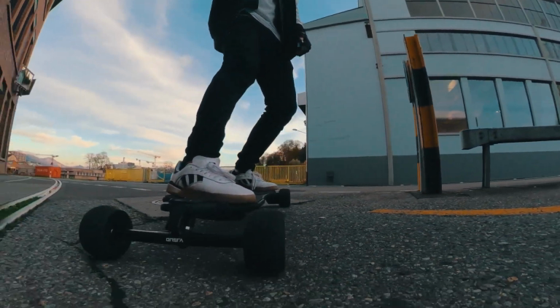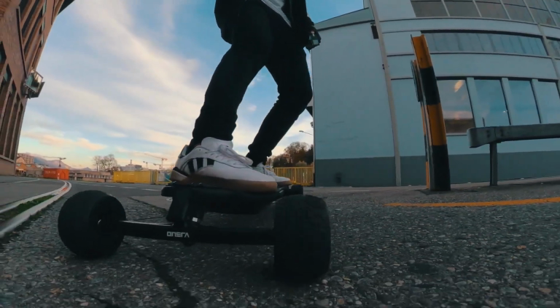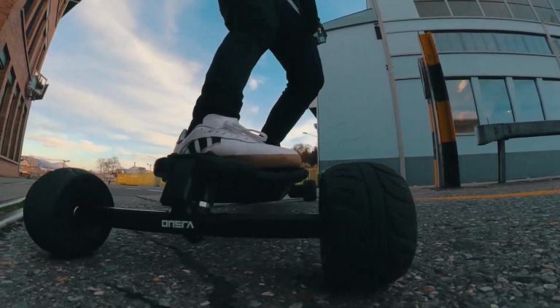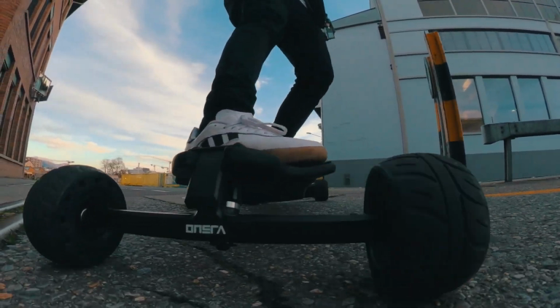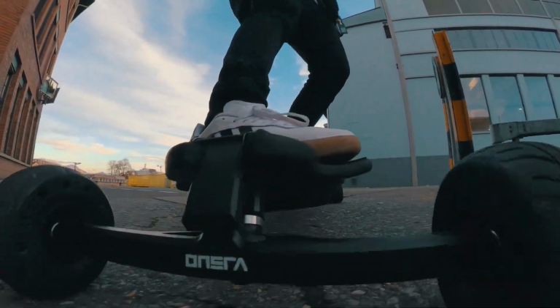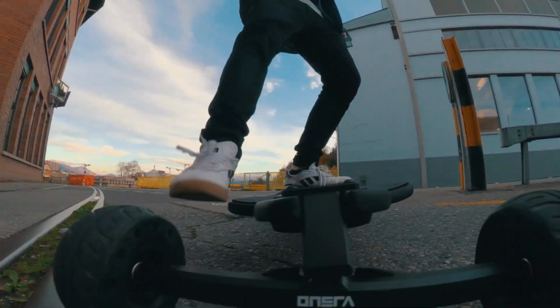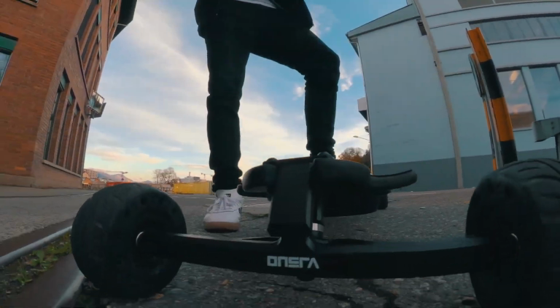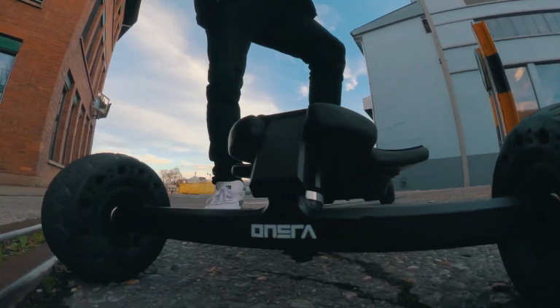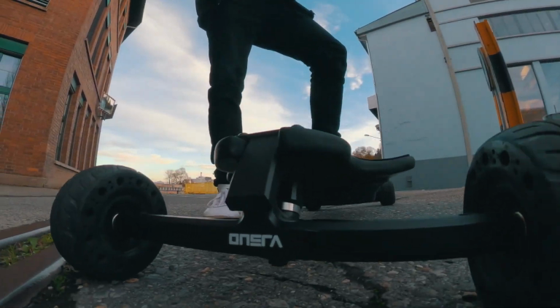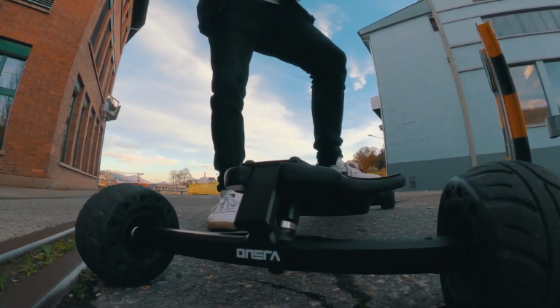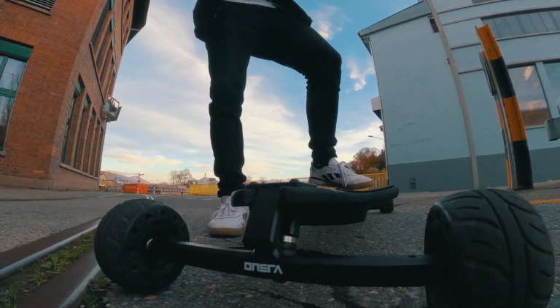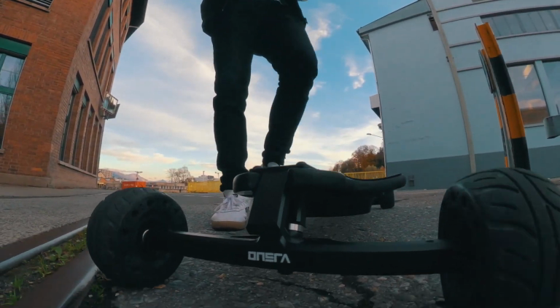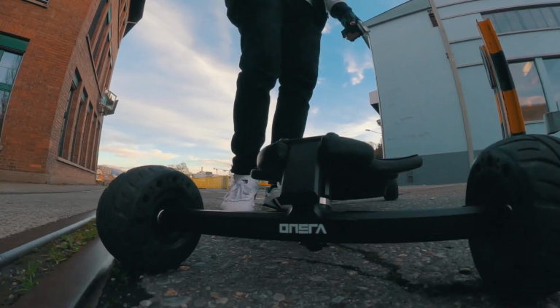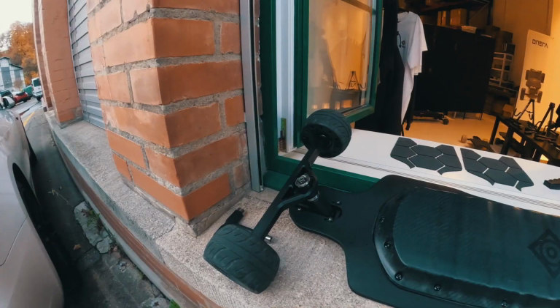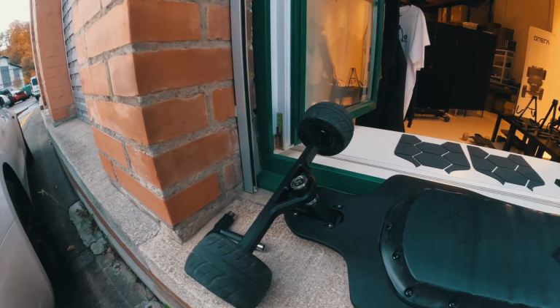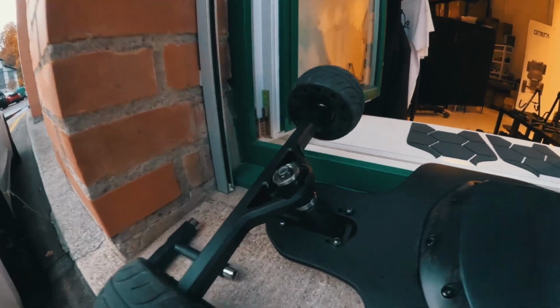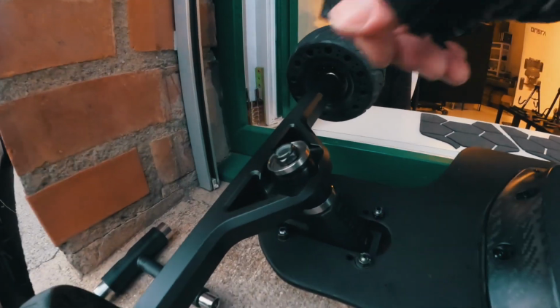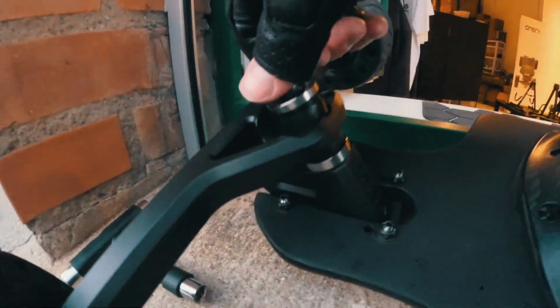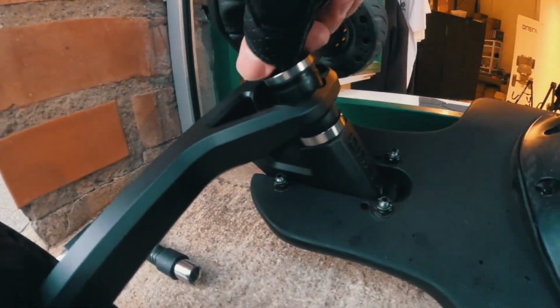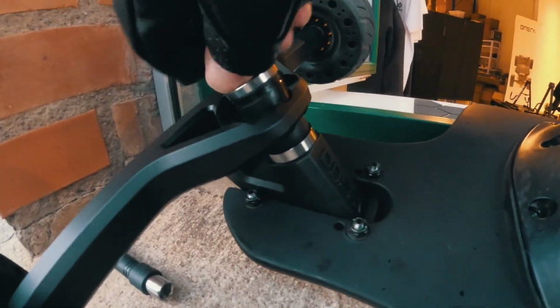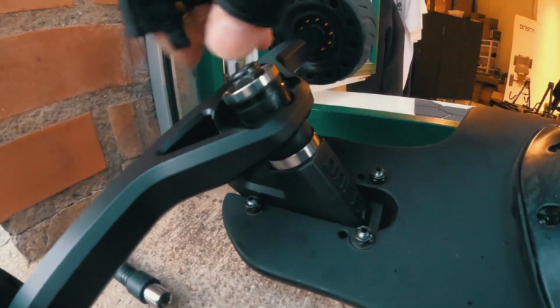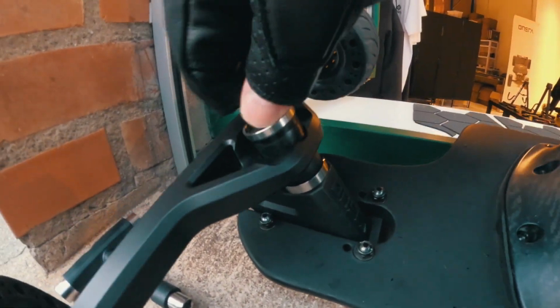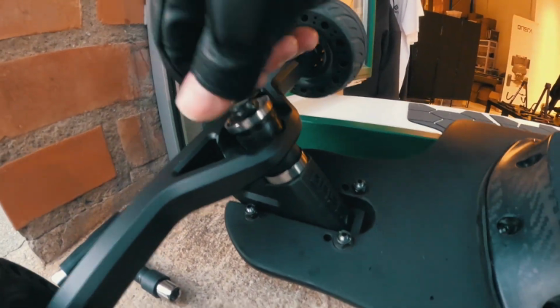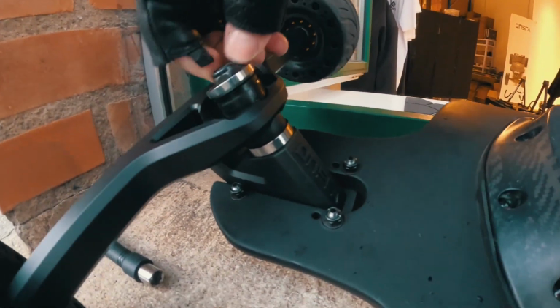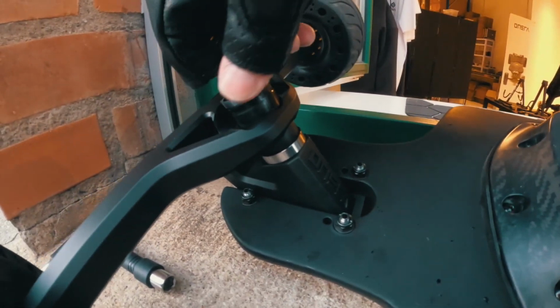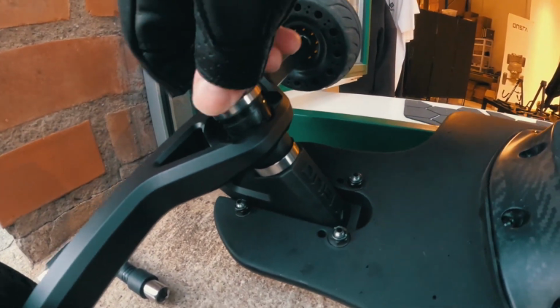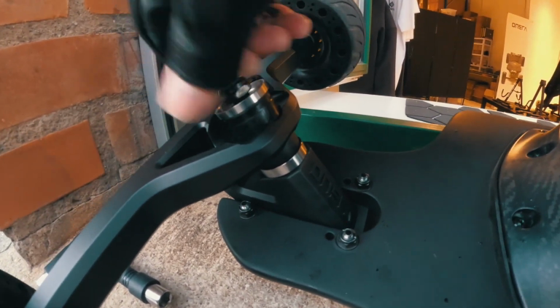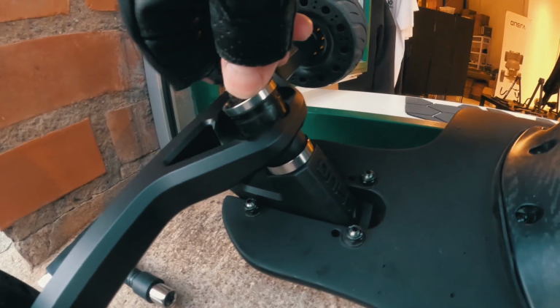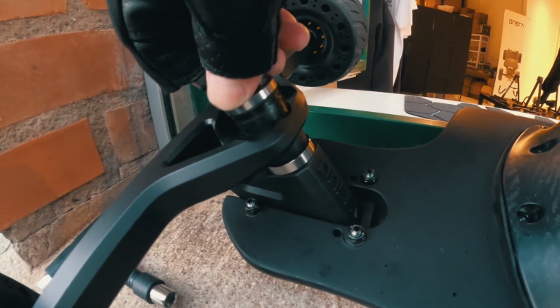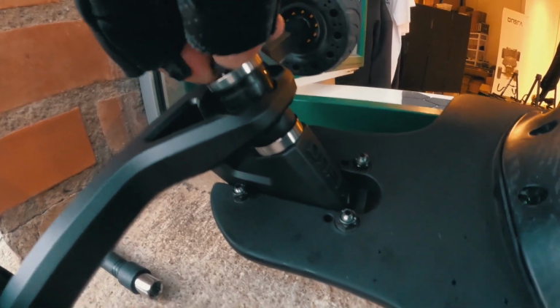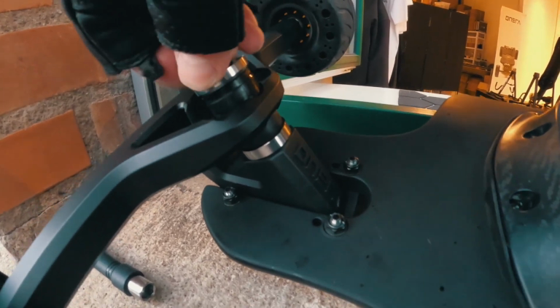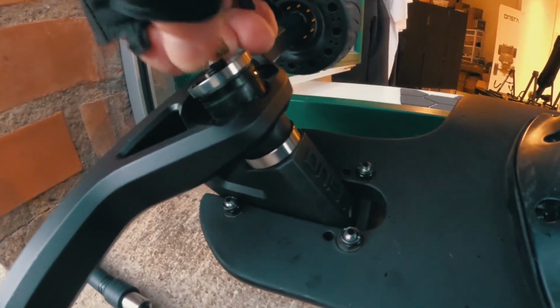That's why we think this is really the future for electric skateboards — it's so much better than double kingpin because you have it set up for everyone. If that's still not enough for some people, you can just loosen it up again.